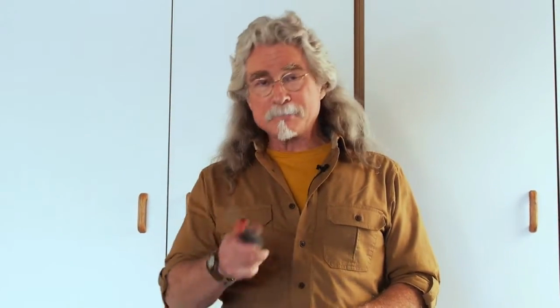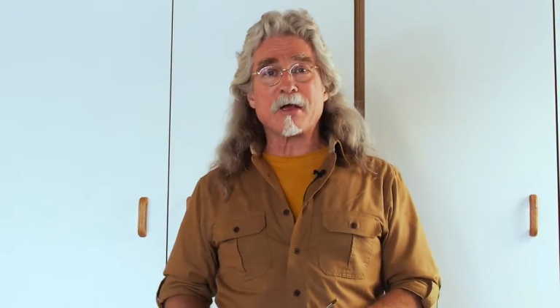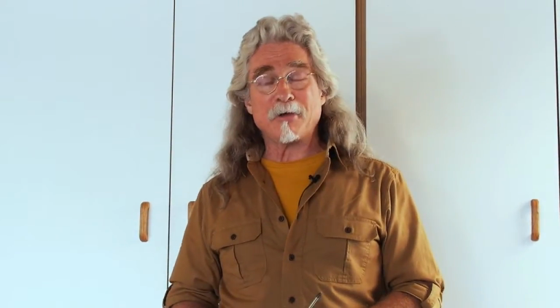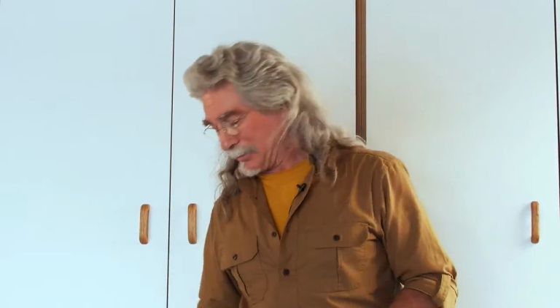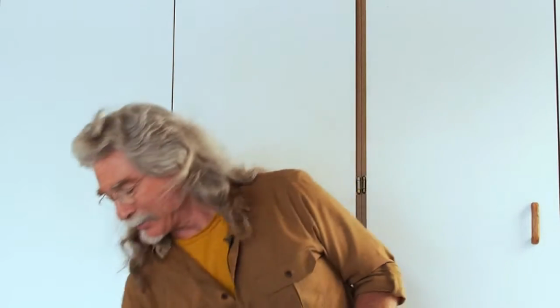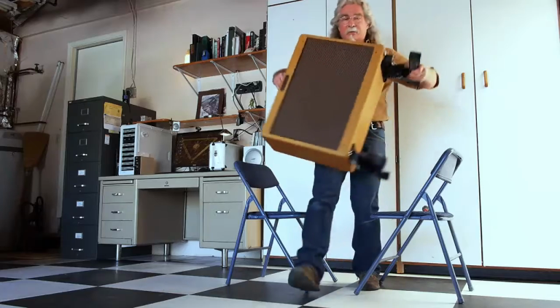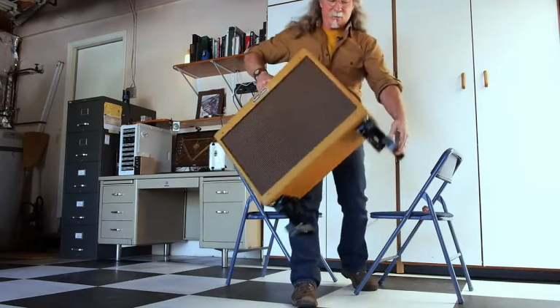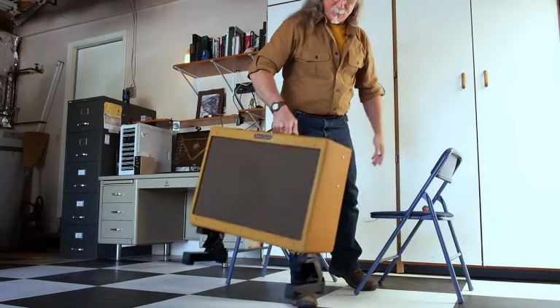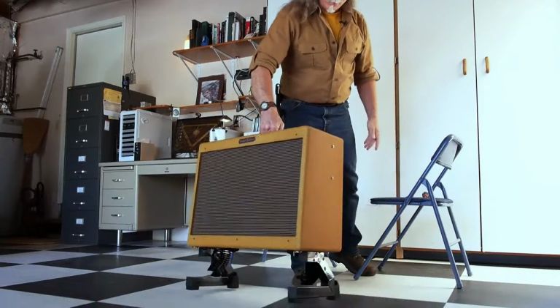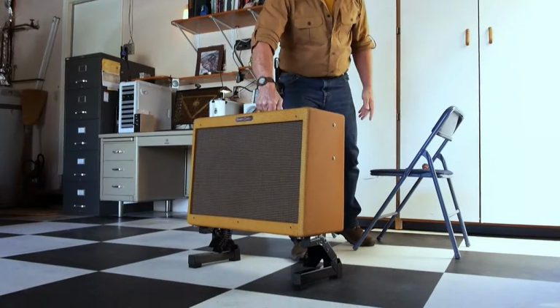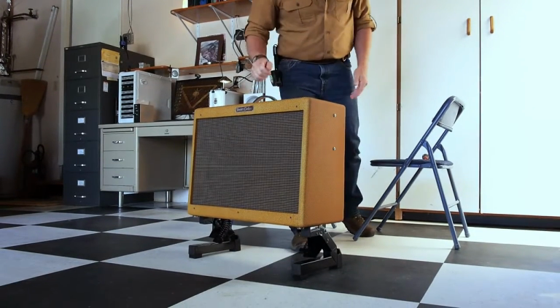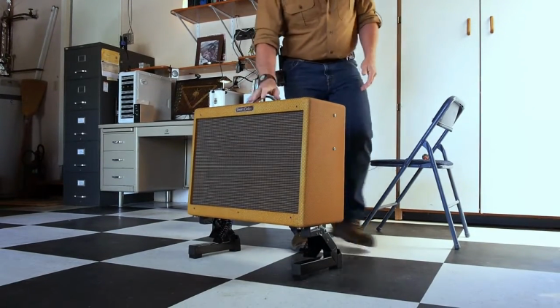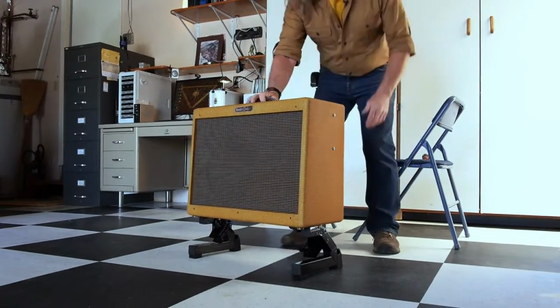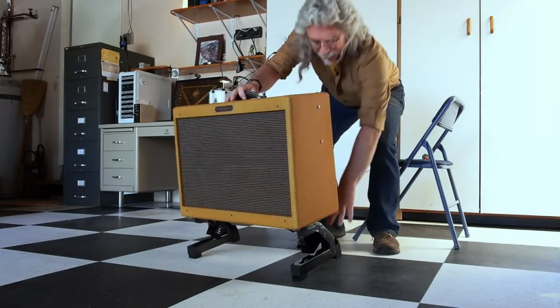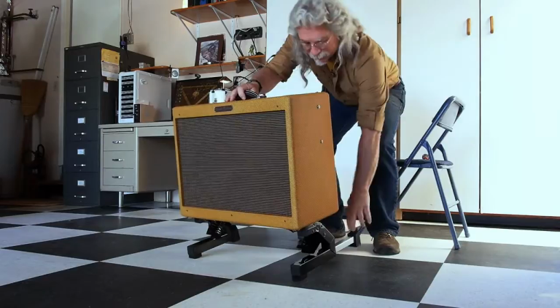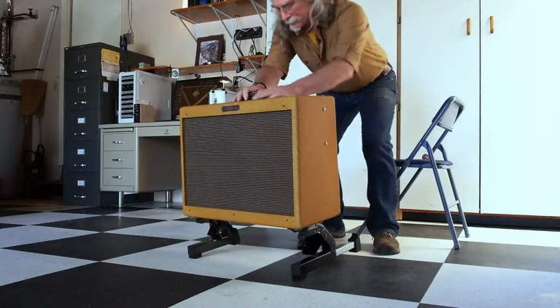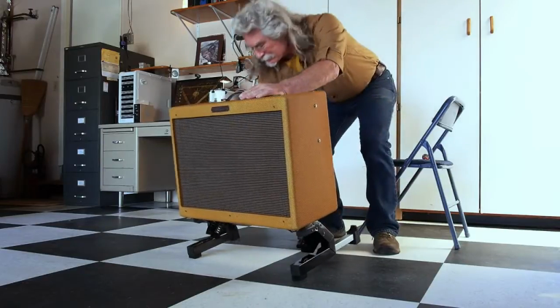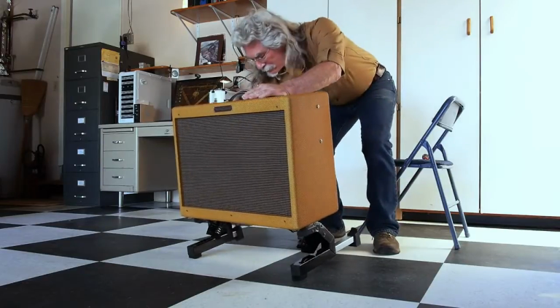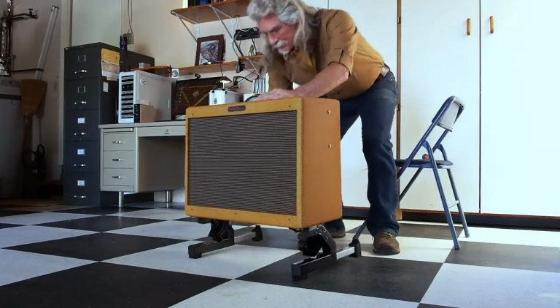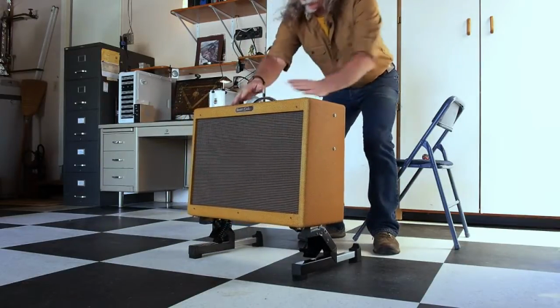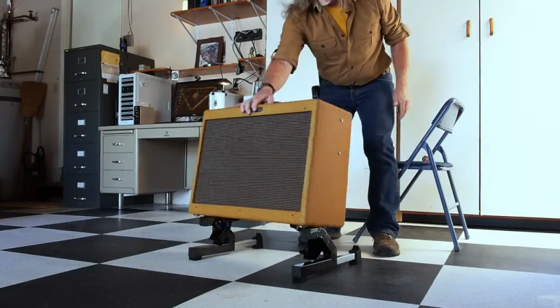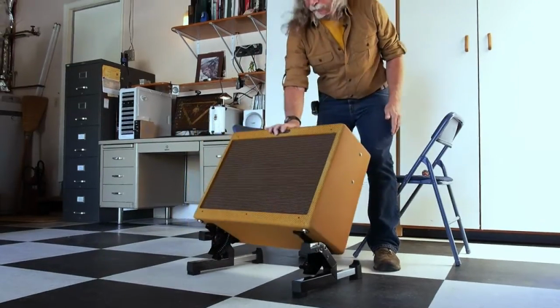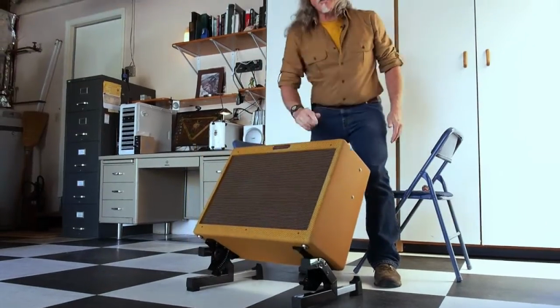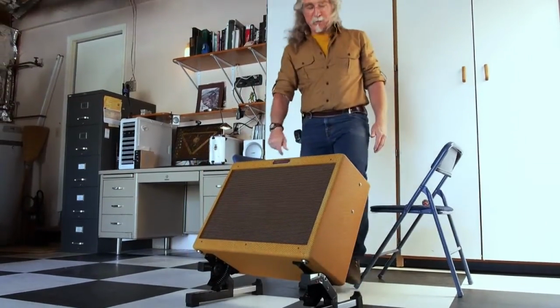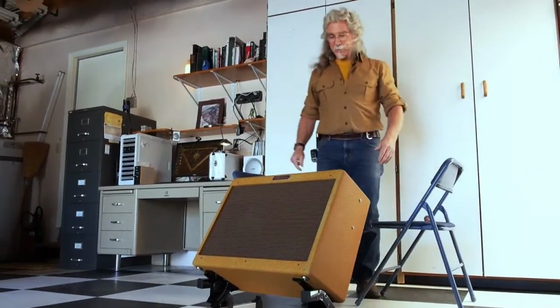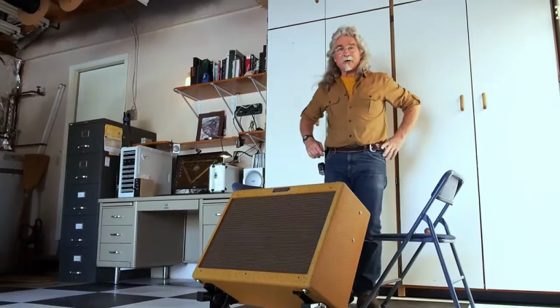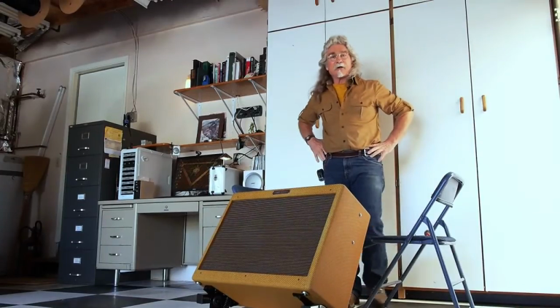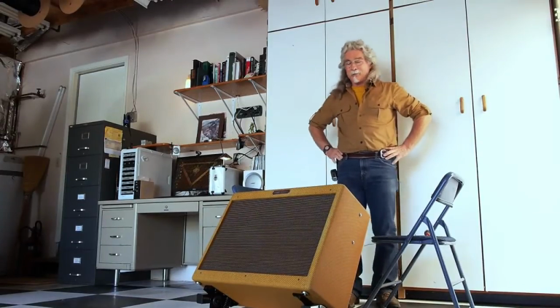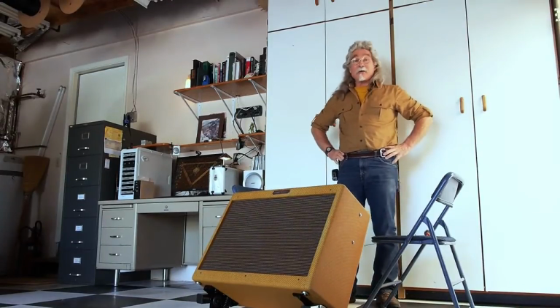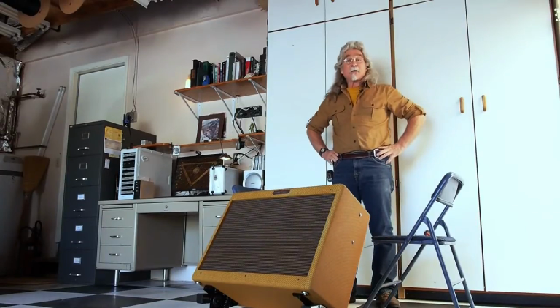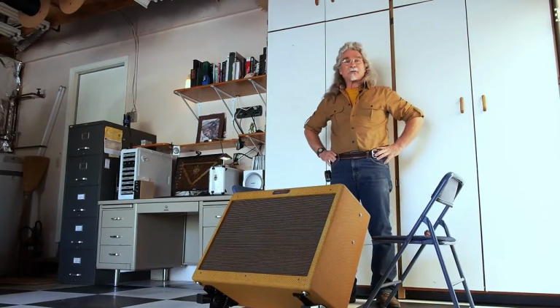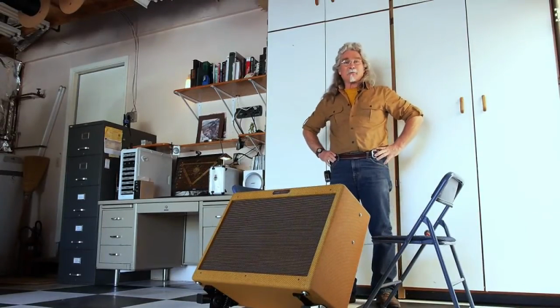Let's put it on the ground and see how well it works. Pull the feet out — and there we go, we're done, we're ready to go. I'm Mike Peacock, and thanks for watching.